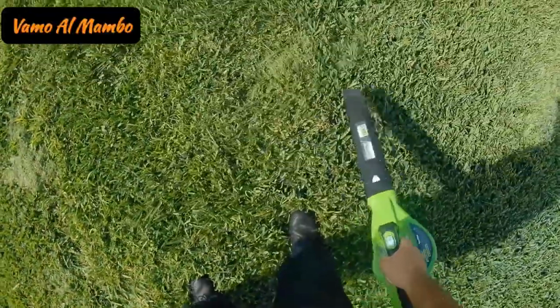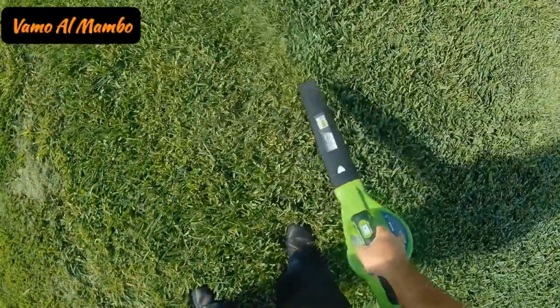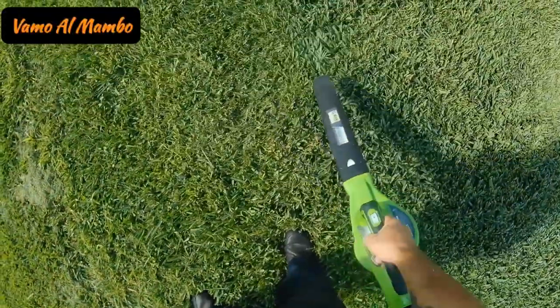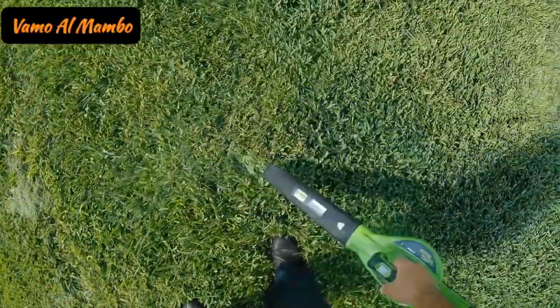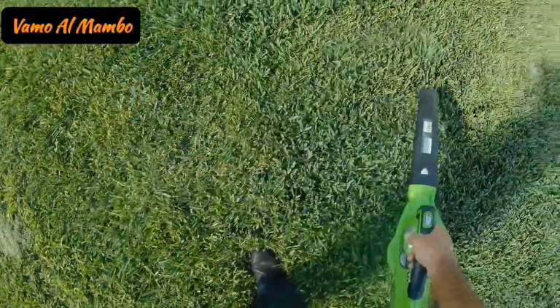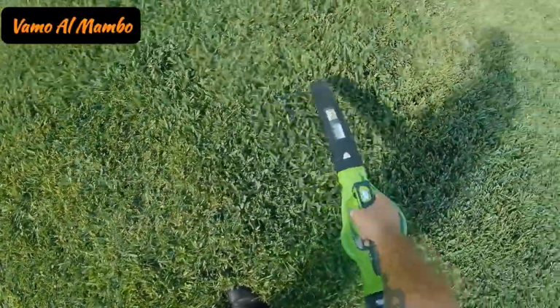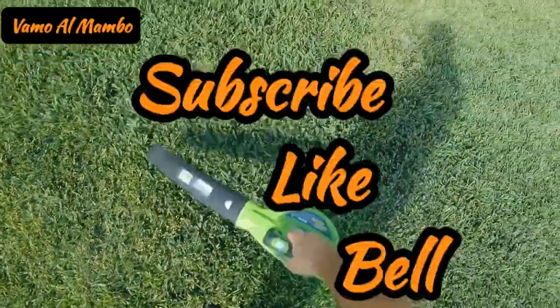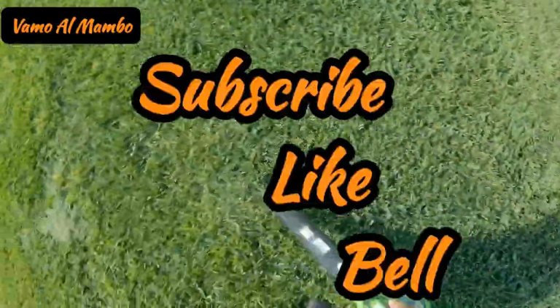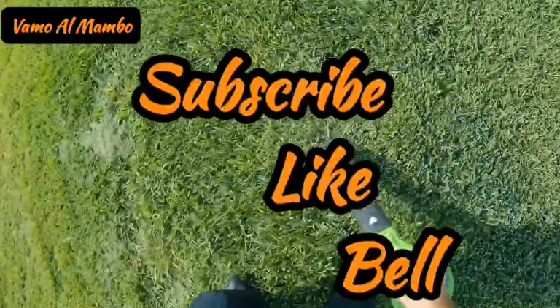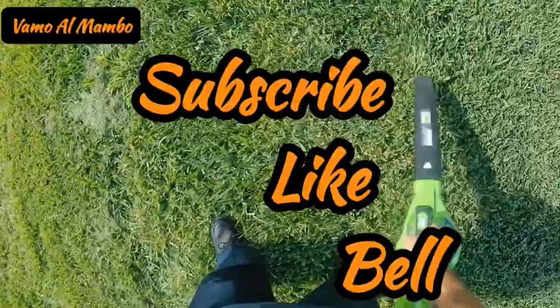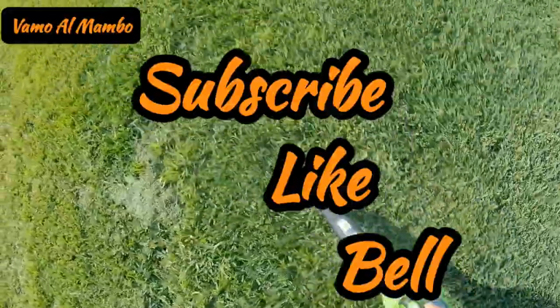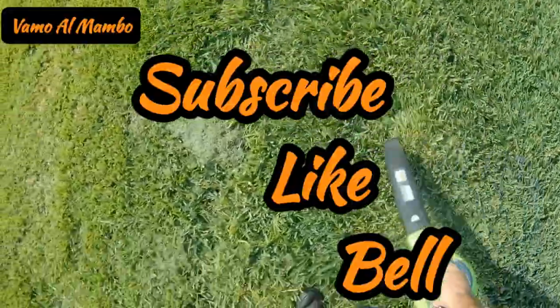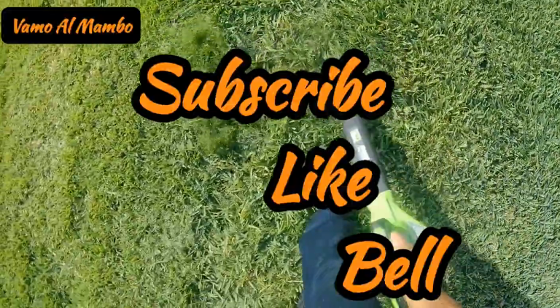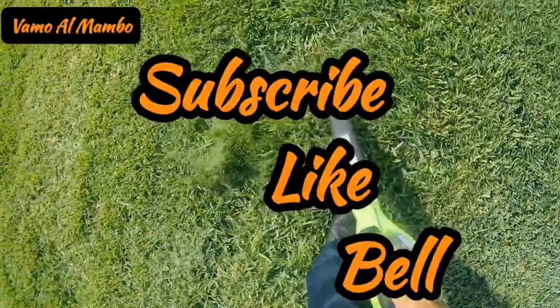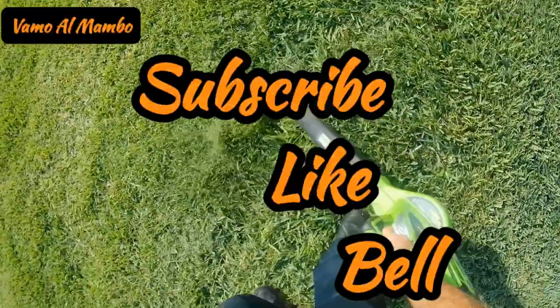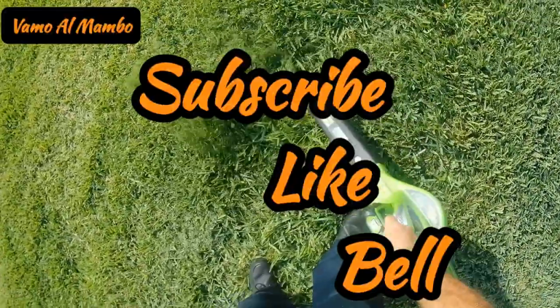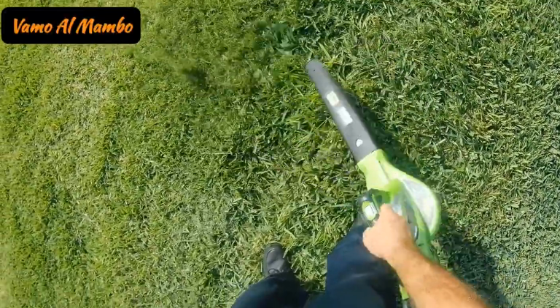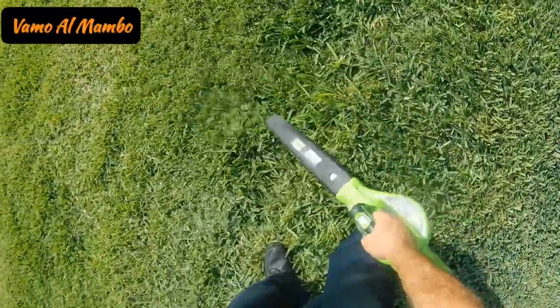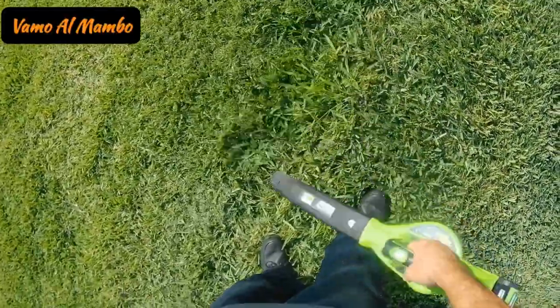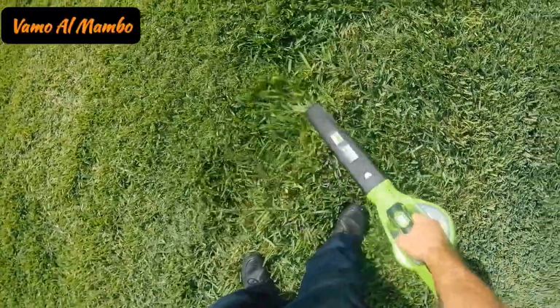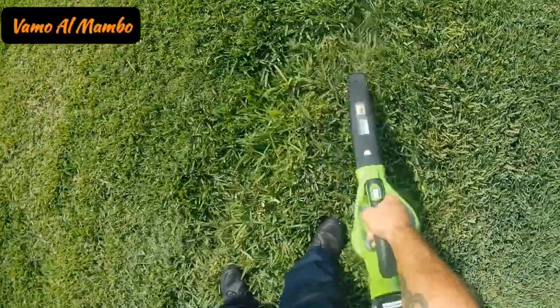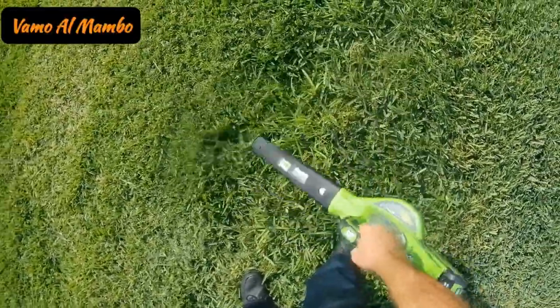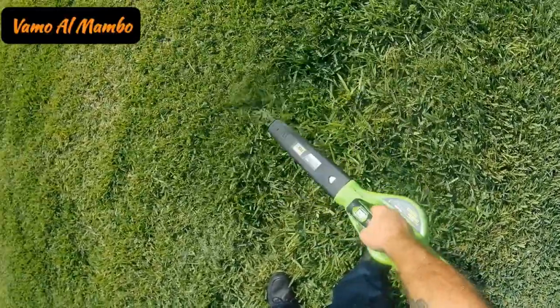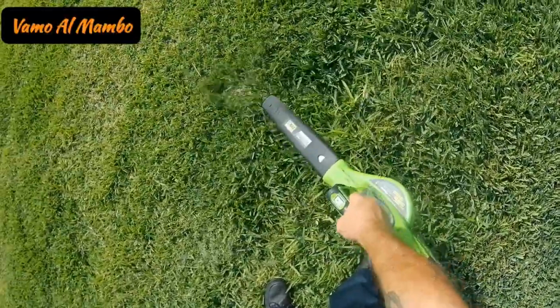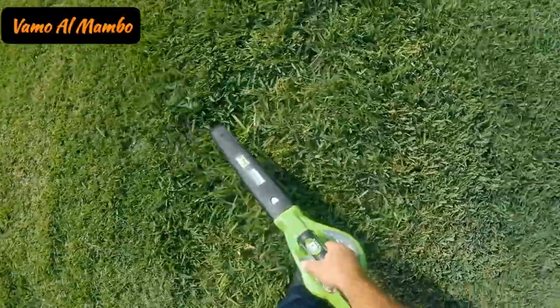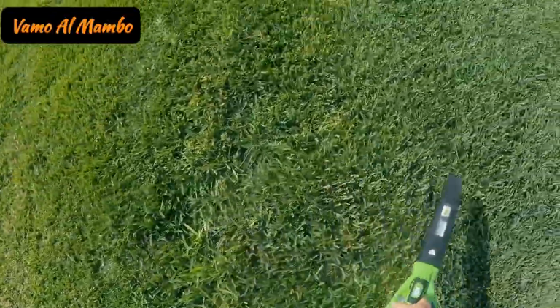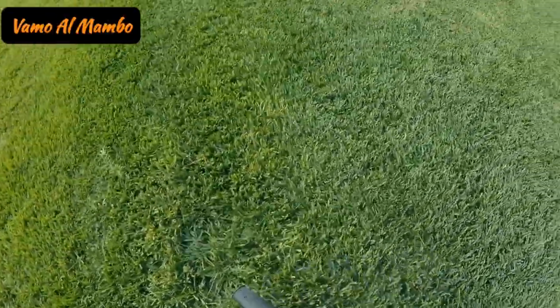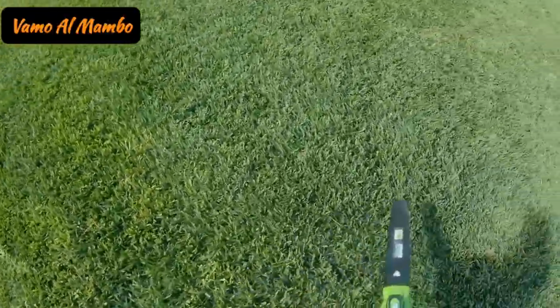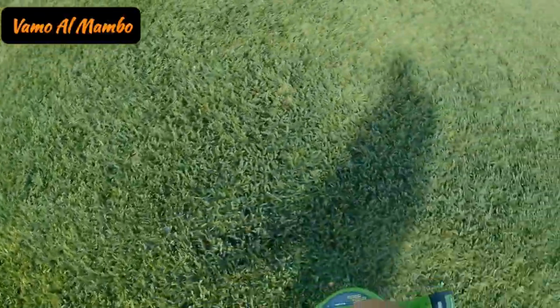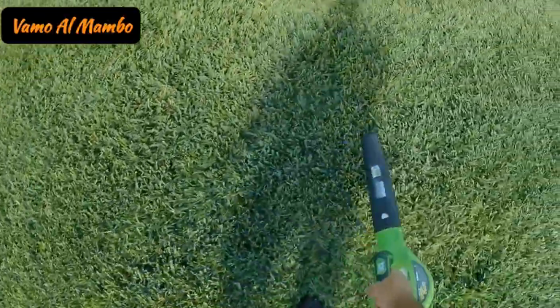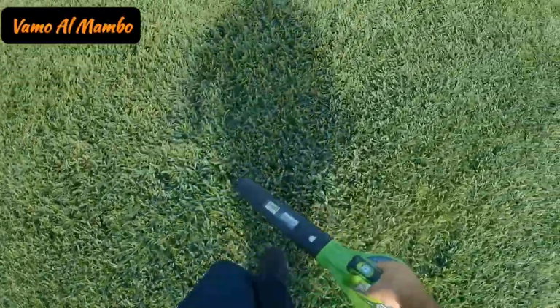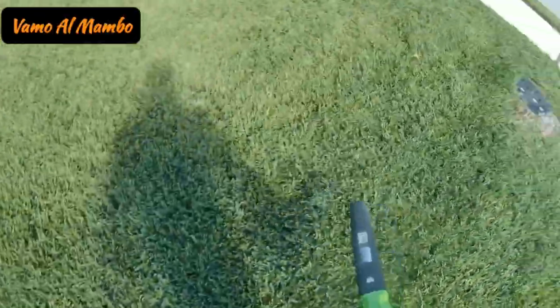Thank you for watching. Don't forget to subscribe, hit that like button, and also hit that bell so you'll be notified of future videos. Watch out for the Bahama Eclipse at the end of the video.